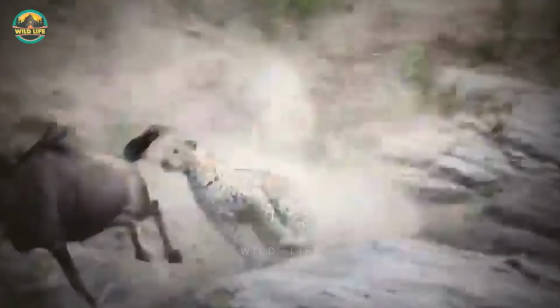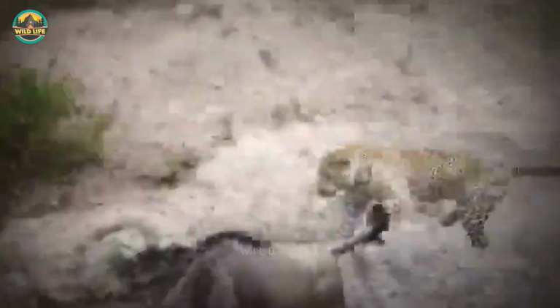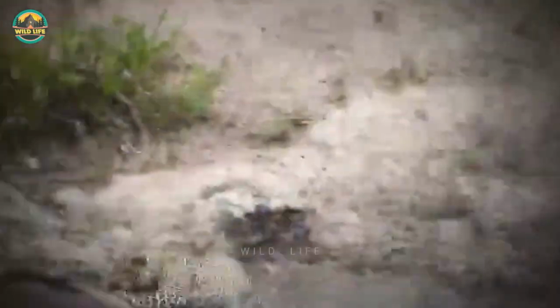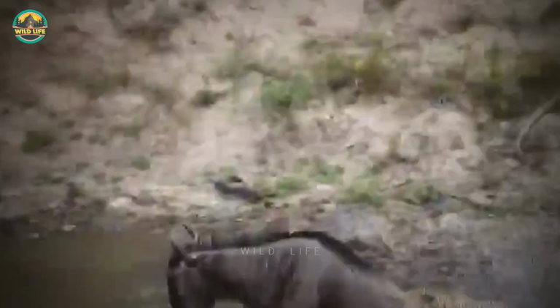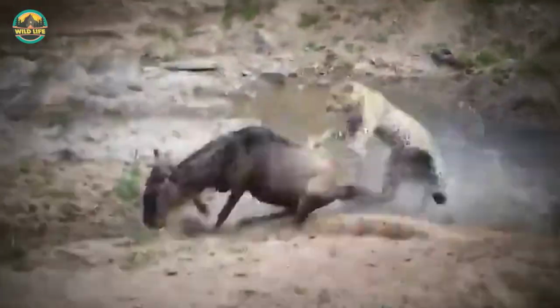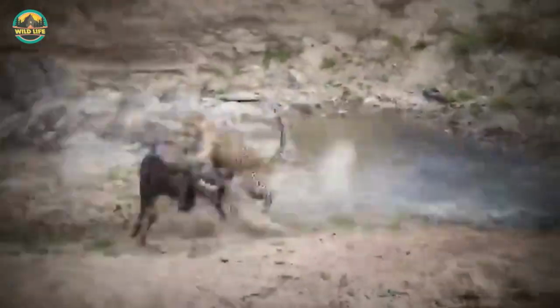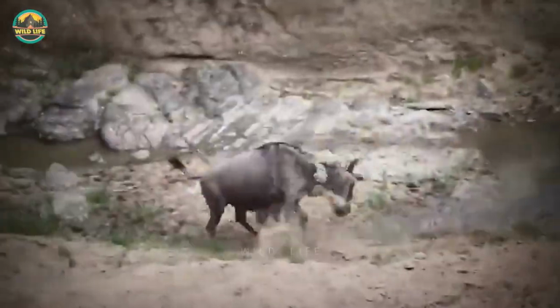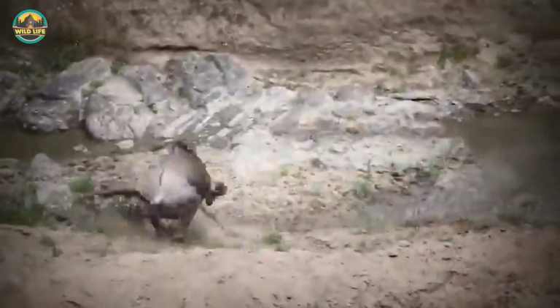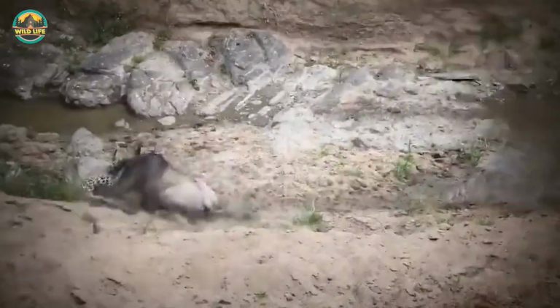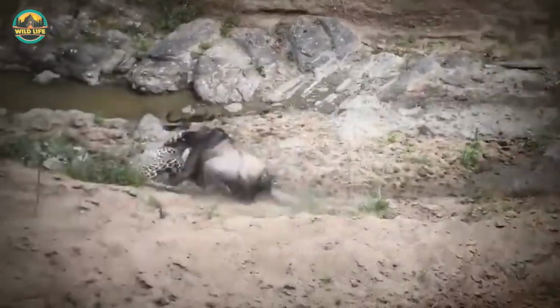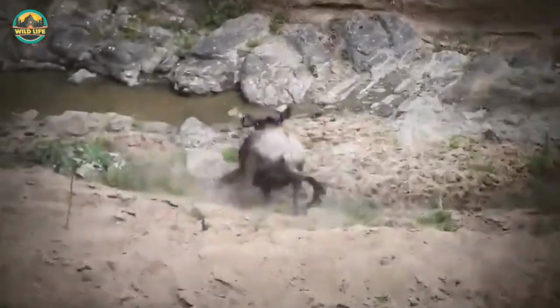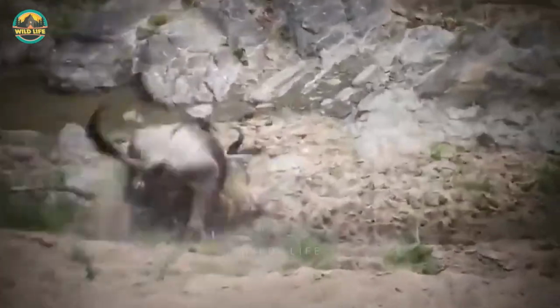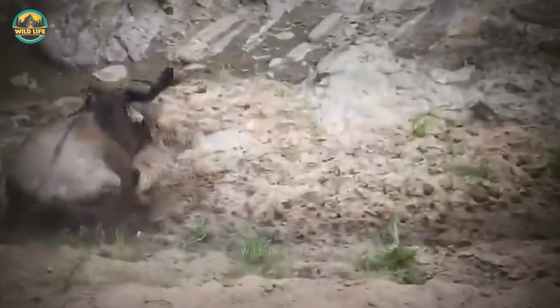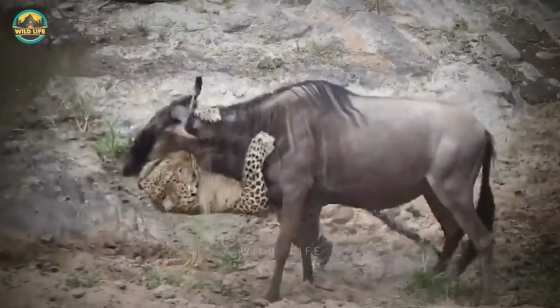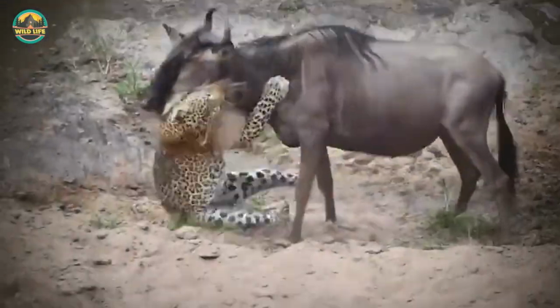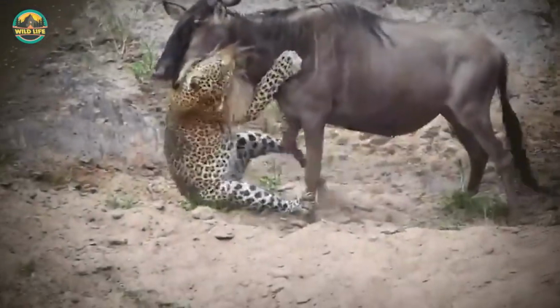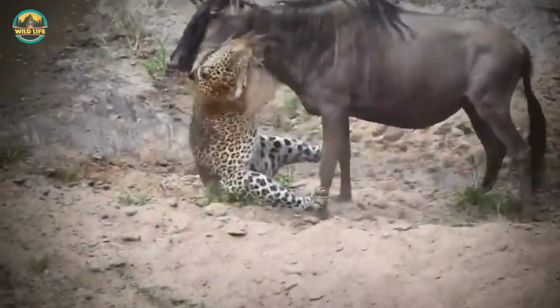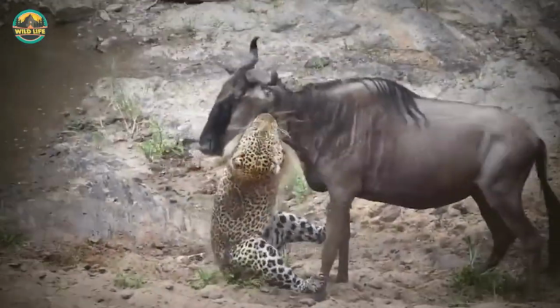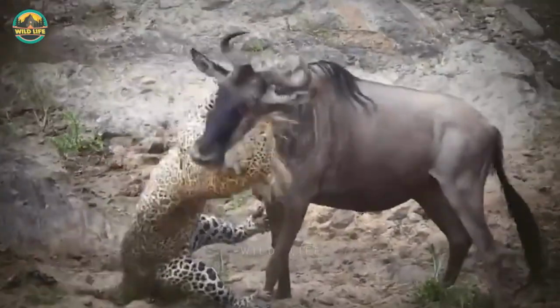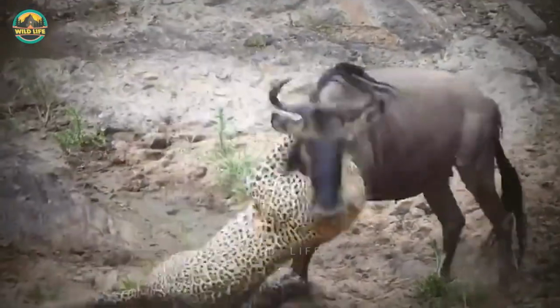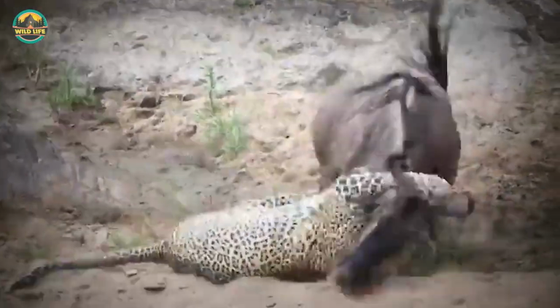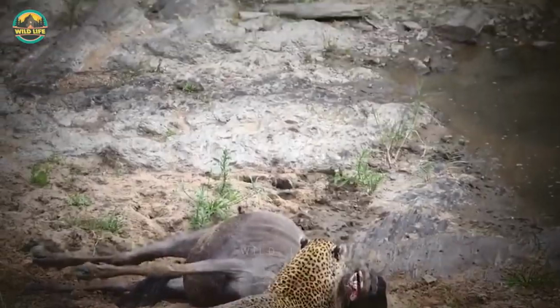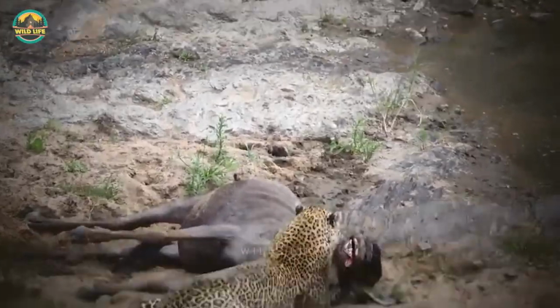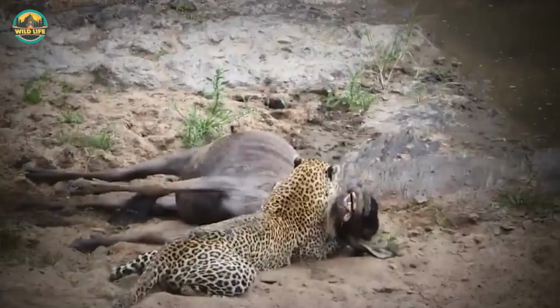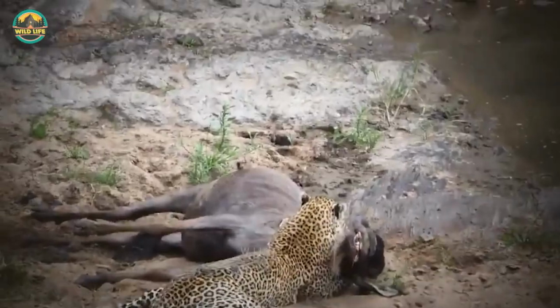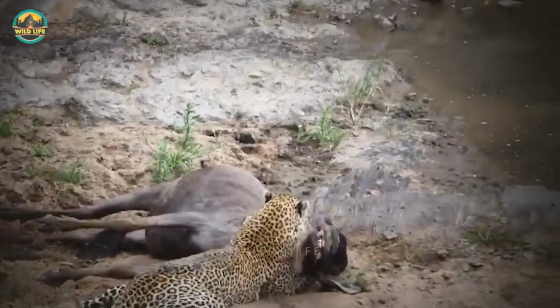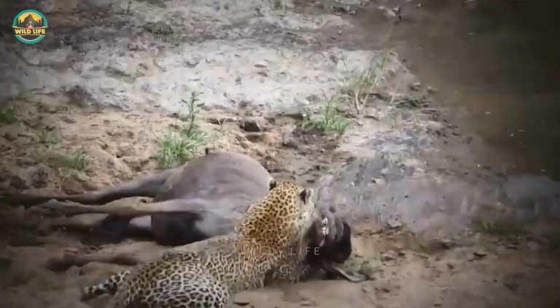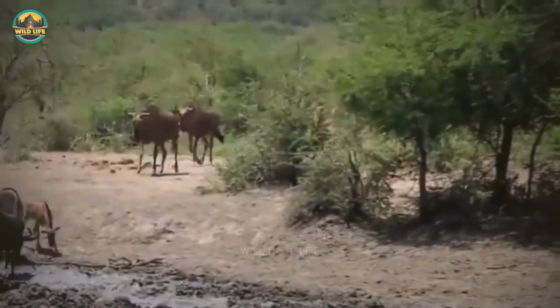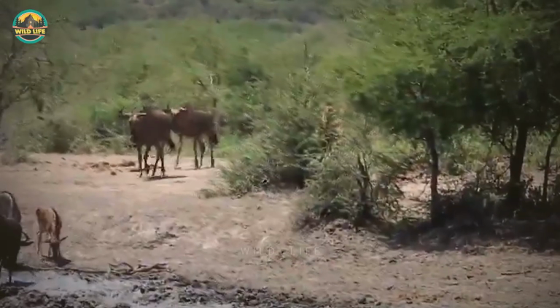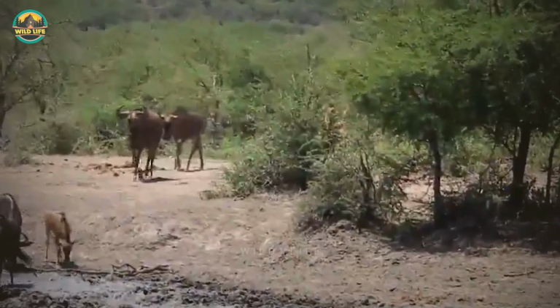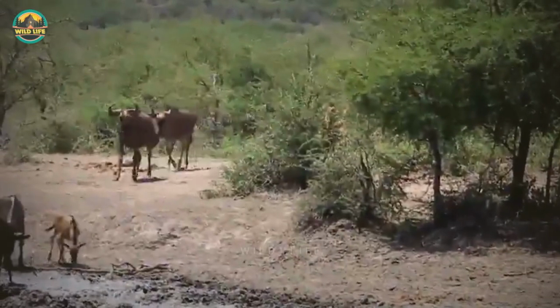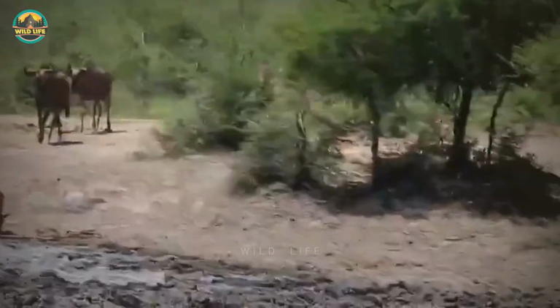Number 39: A leopard runs and tackles an unsuspecting wildebeest. Once the big cat has a grip on the animal, the wildebeest battles hard and the leopard can't make the kill immediately. This is turning out to be a difficult hunt for the feline, but he manages to take the wildebeest down.